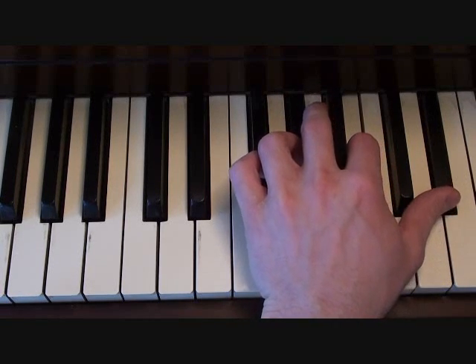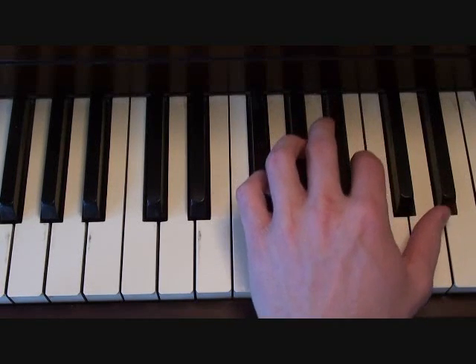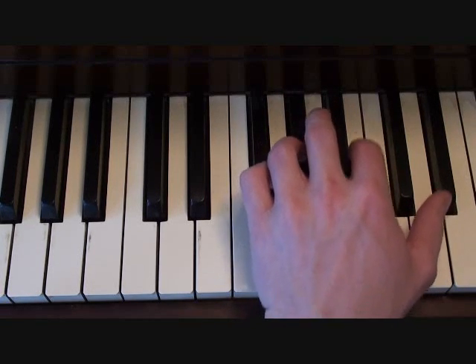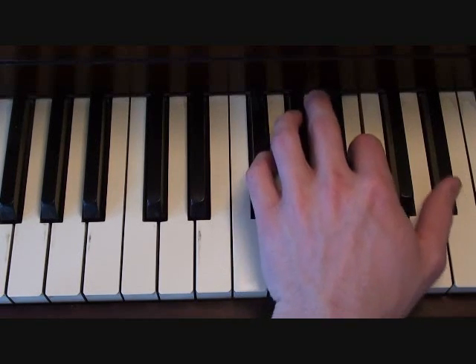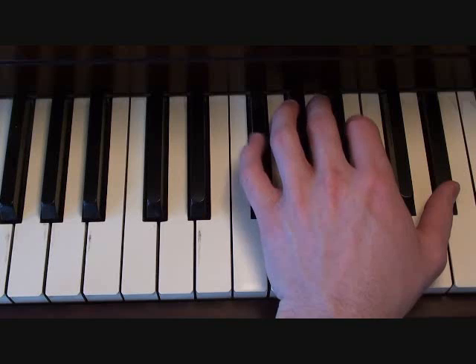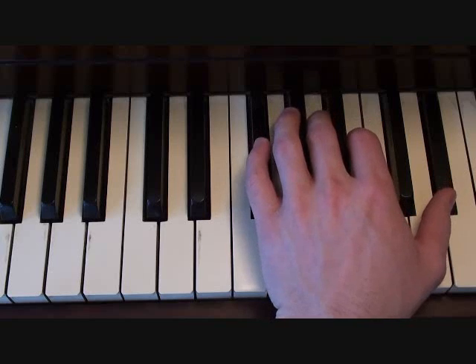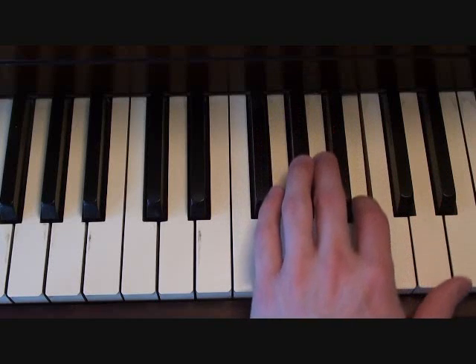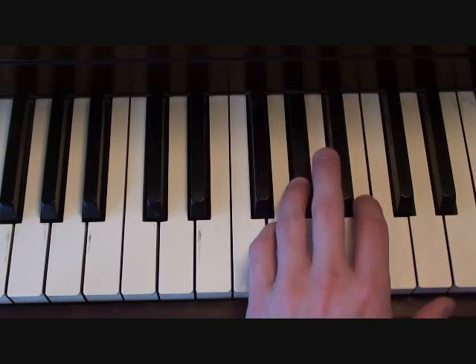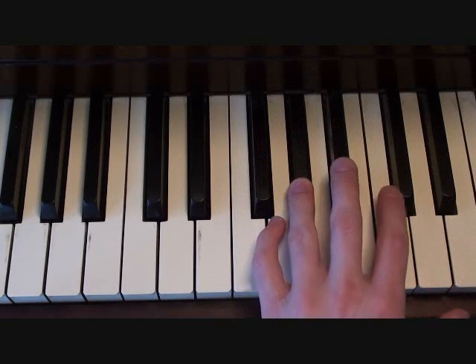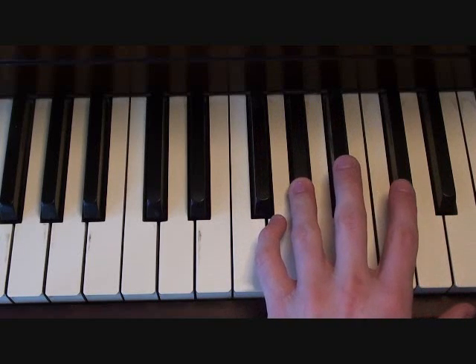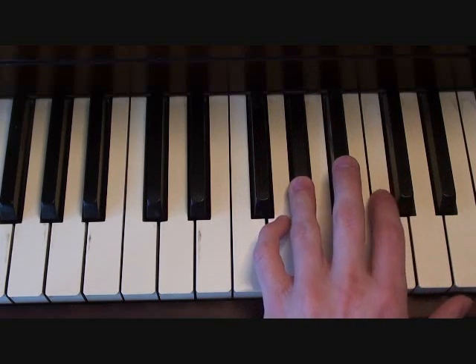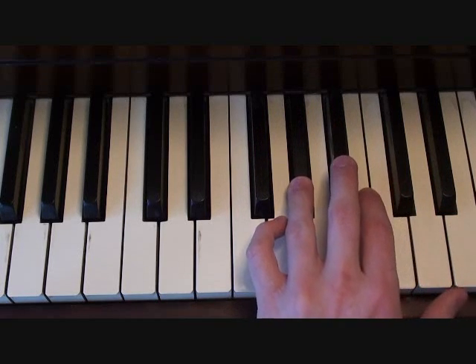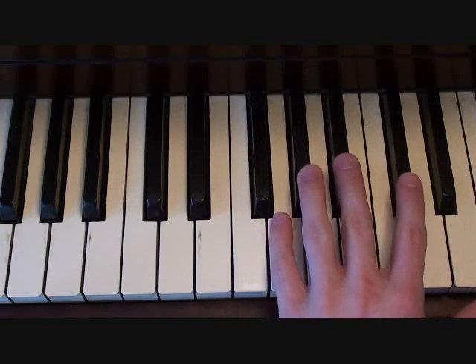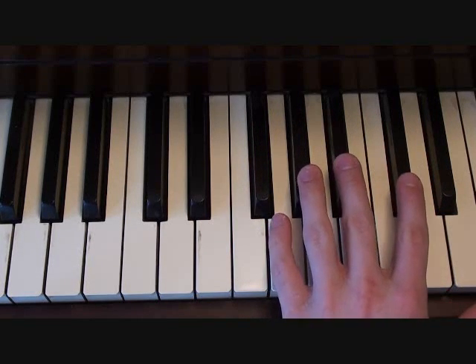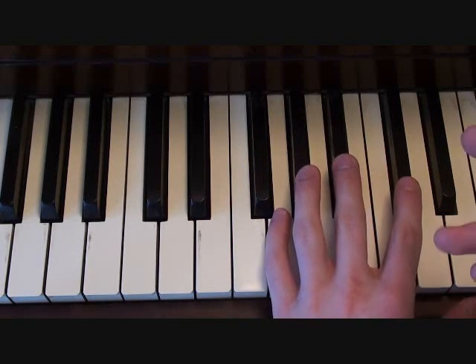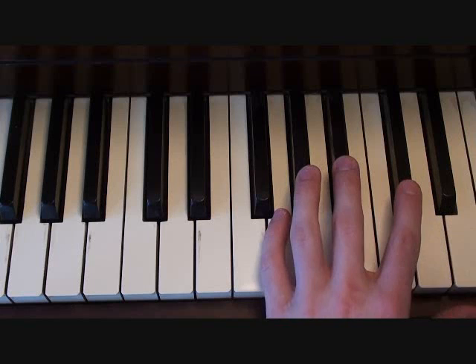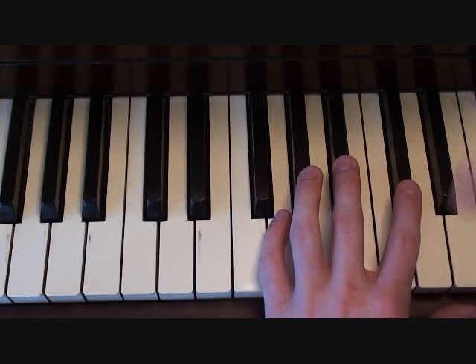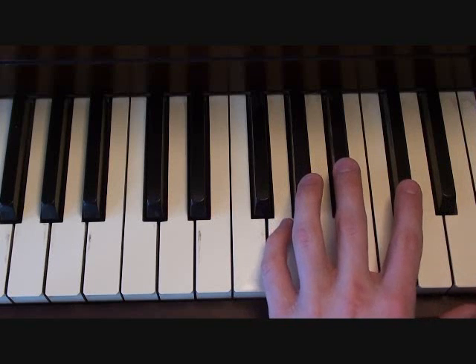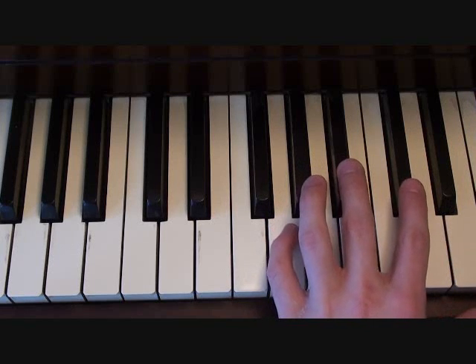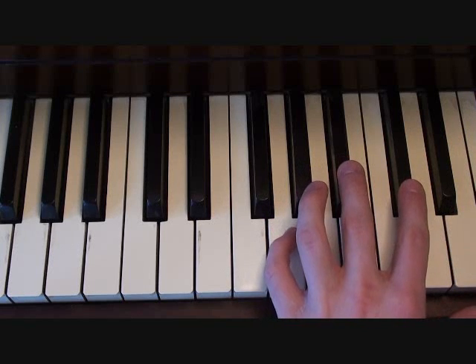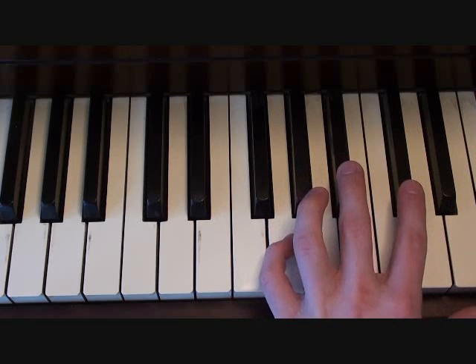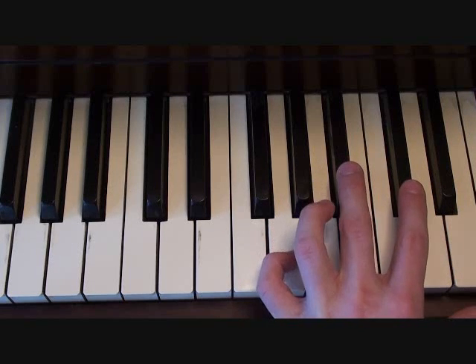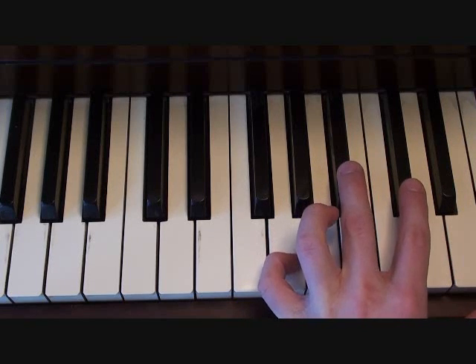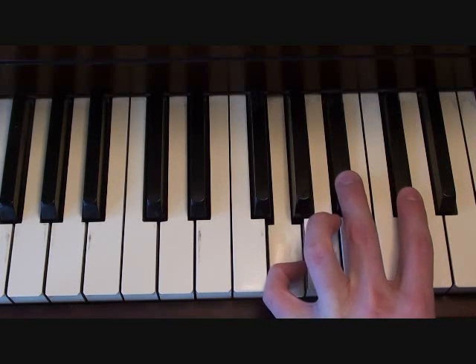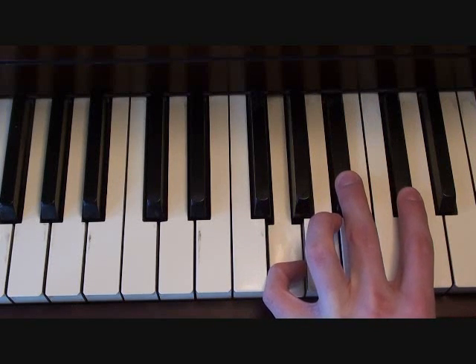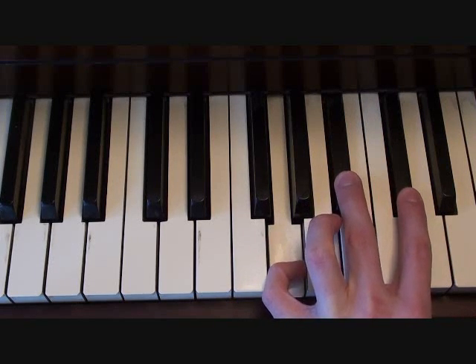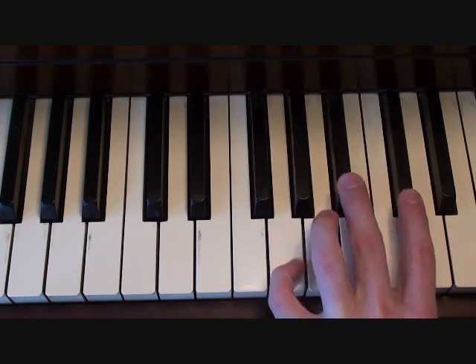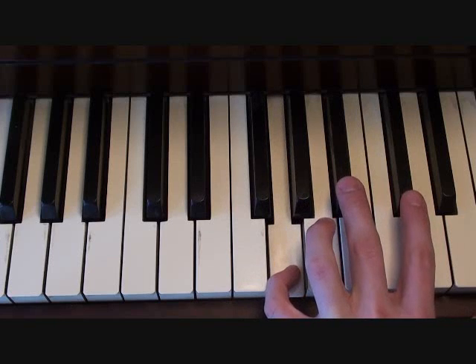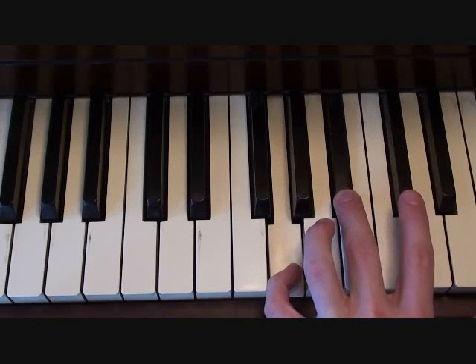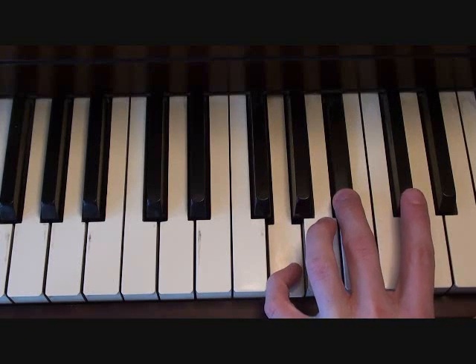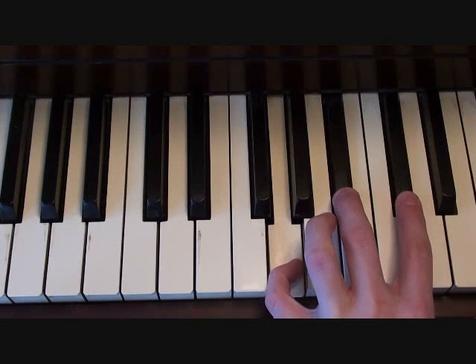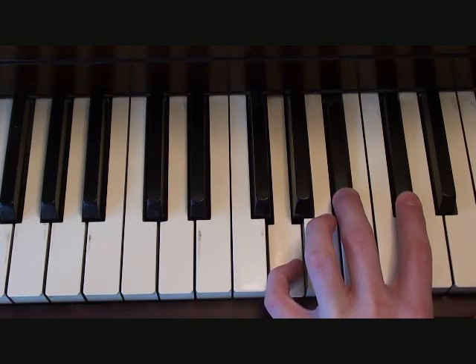Then you're going to go A-flat, B, E-flat, B, A-flat. From there, this goes into the second section, which is based around a G-diminished chord composed of G, B-flat, and D-flat.